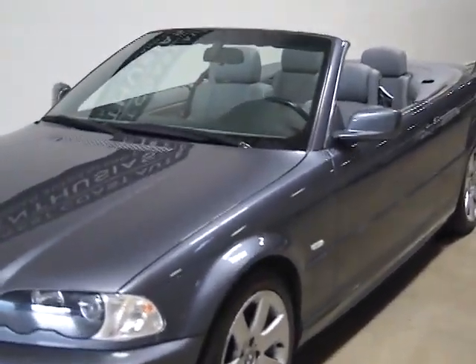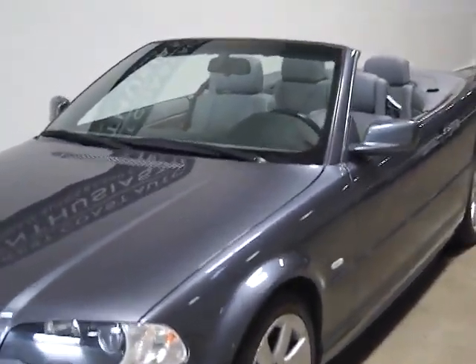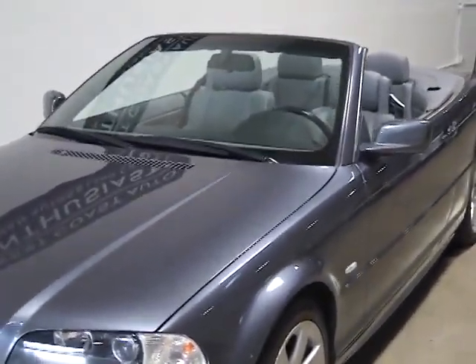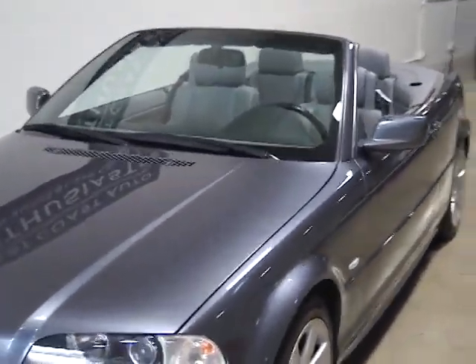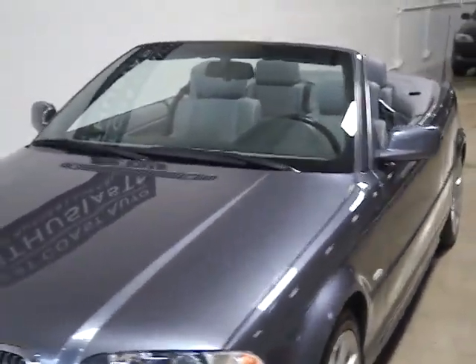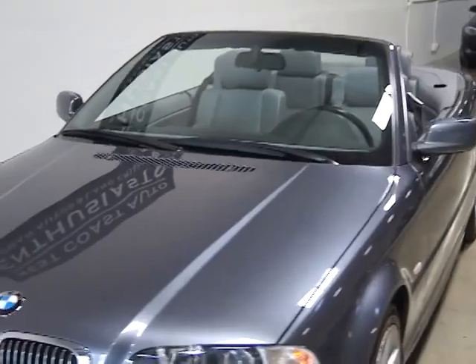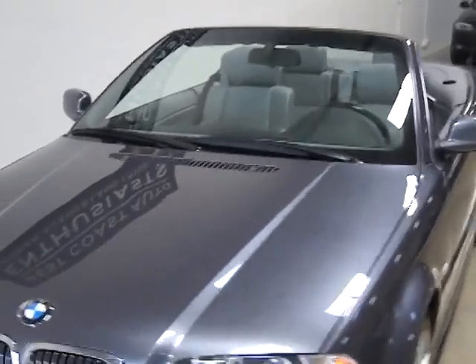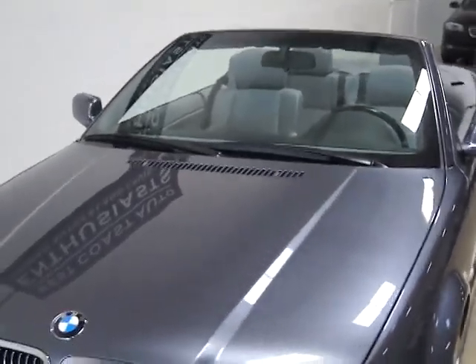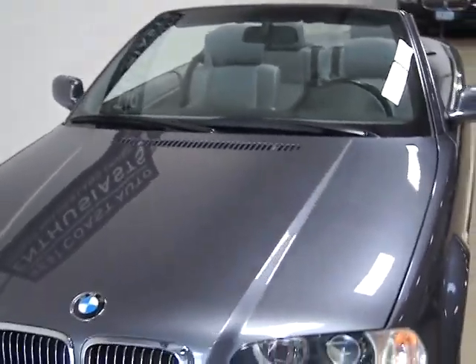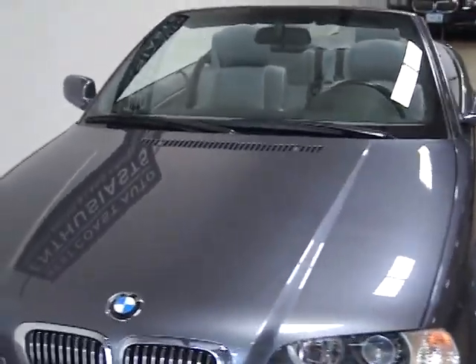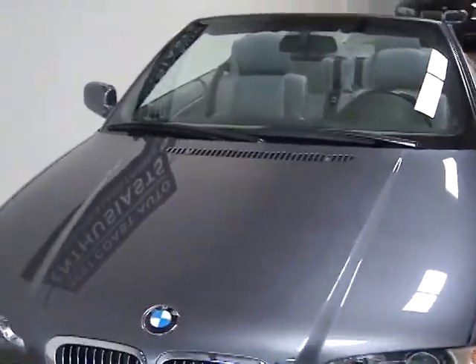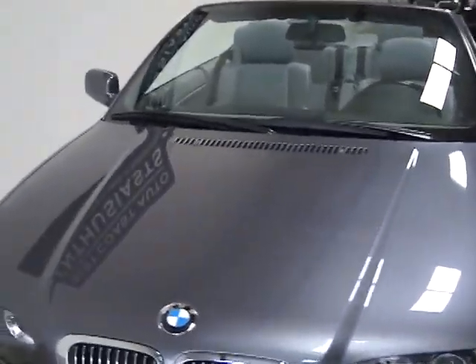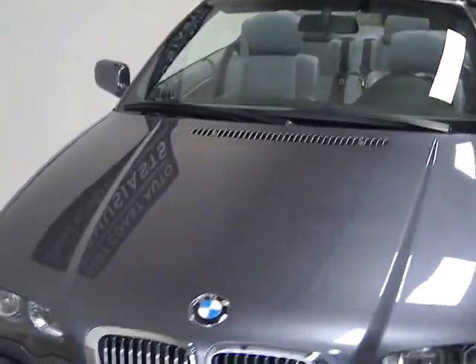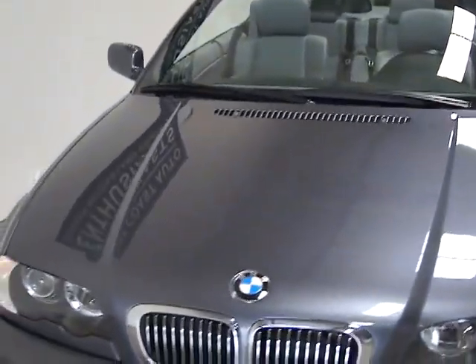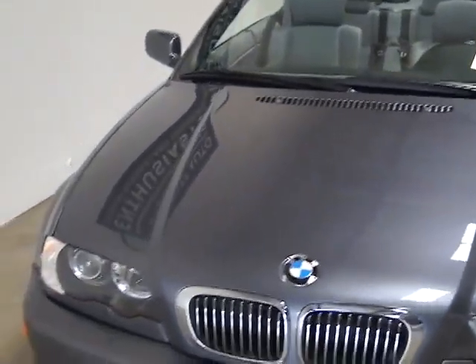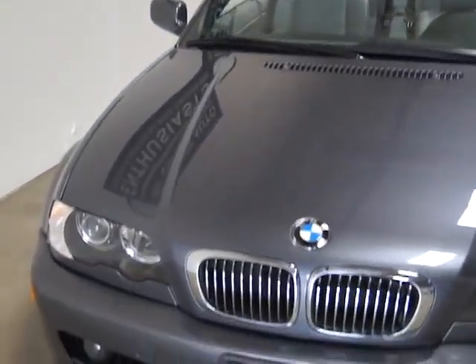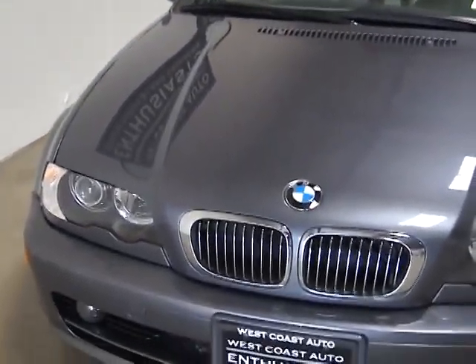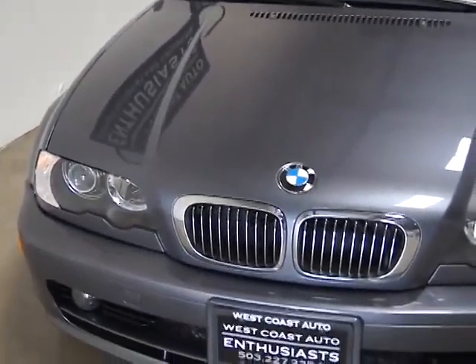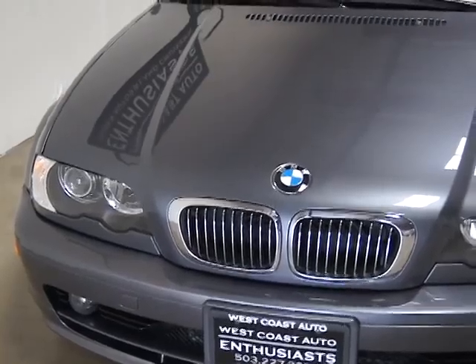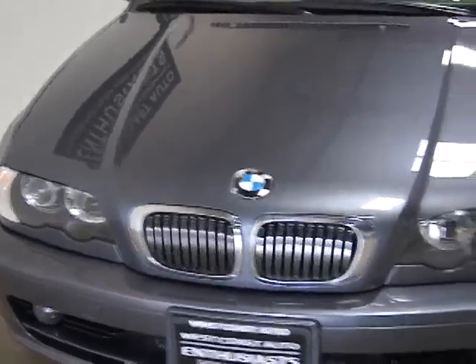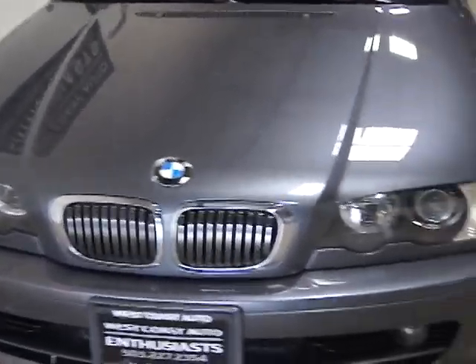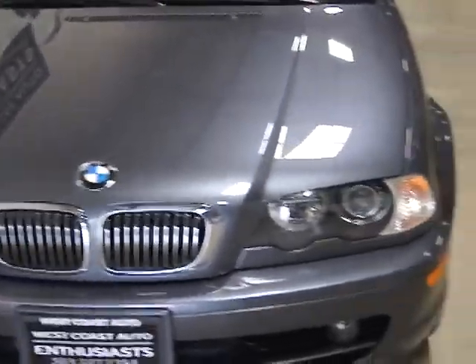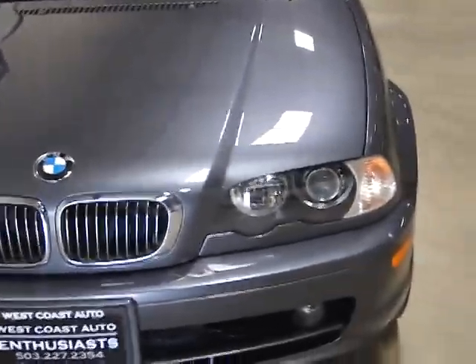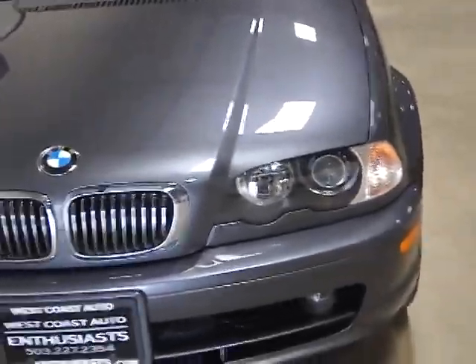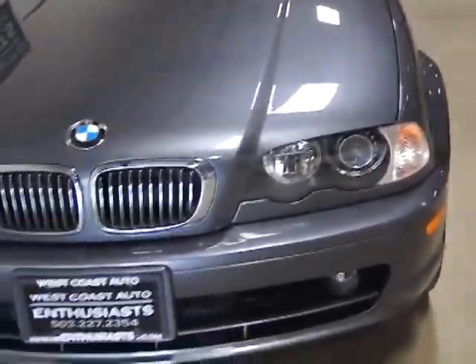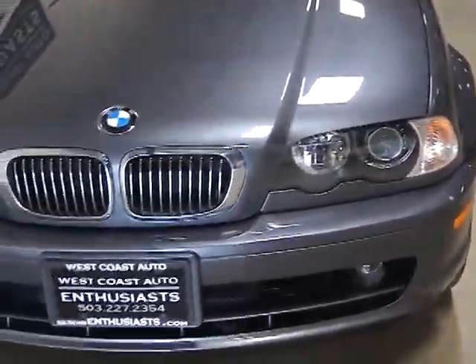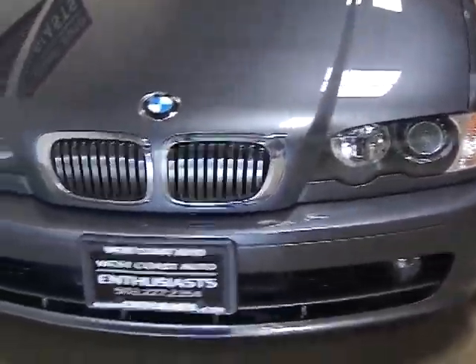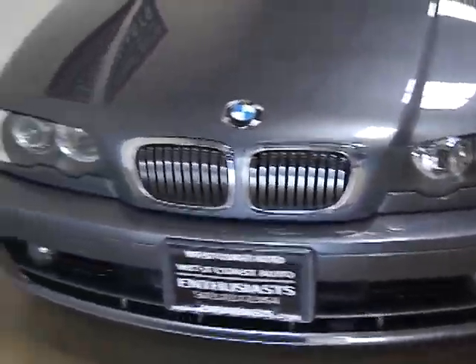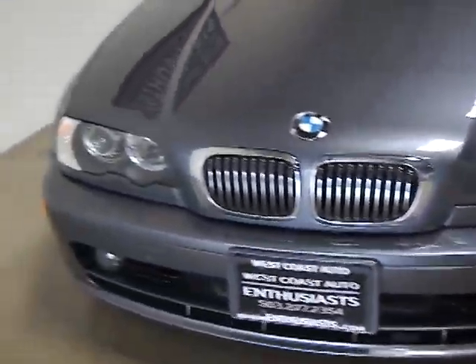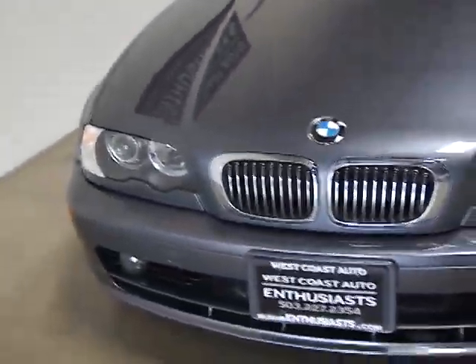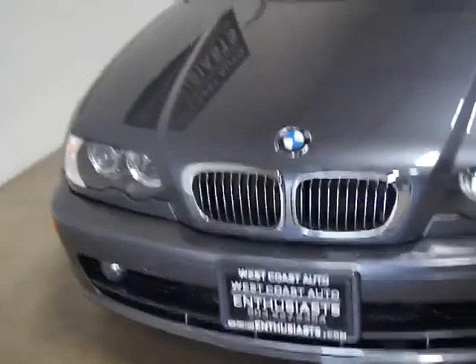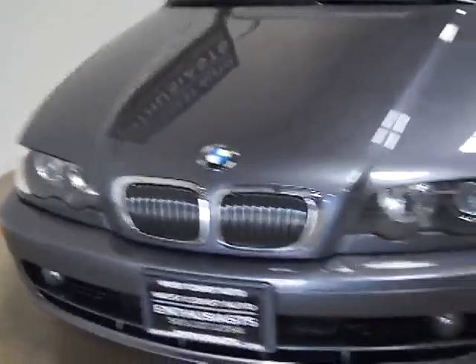It's got the sport, premium, and cold weather packages on it. It's got xenon lights. It's super clean. We love this body style — they were great cars for BMW, and still are great cars.